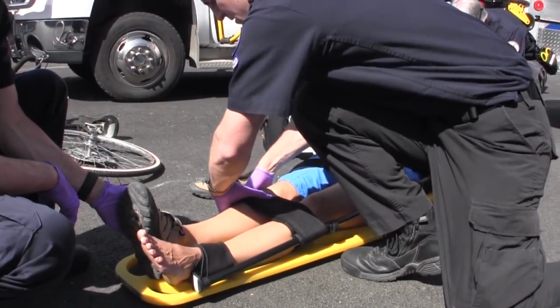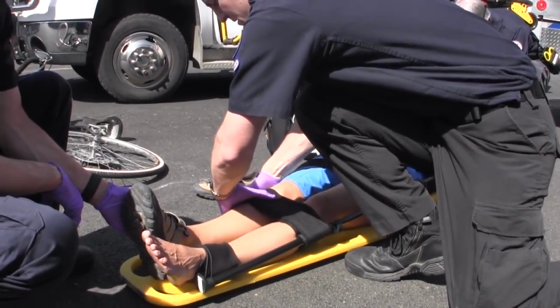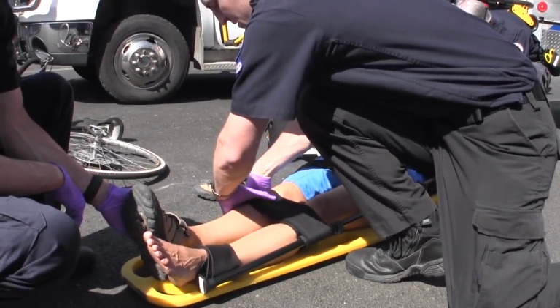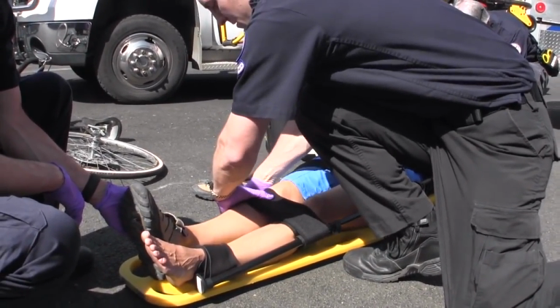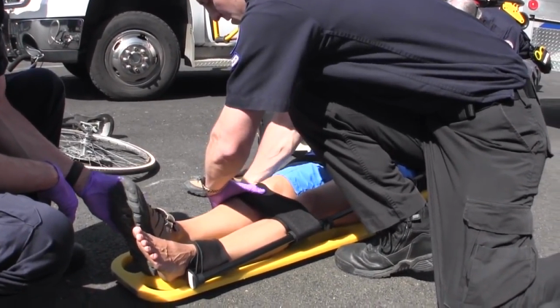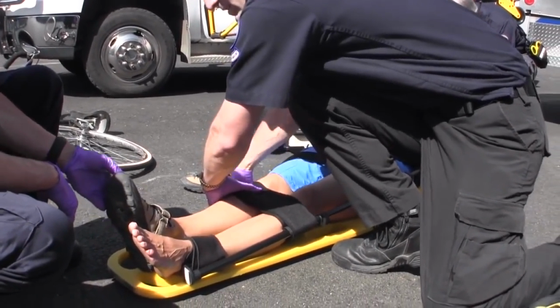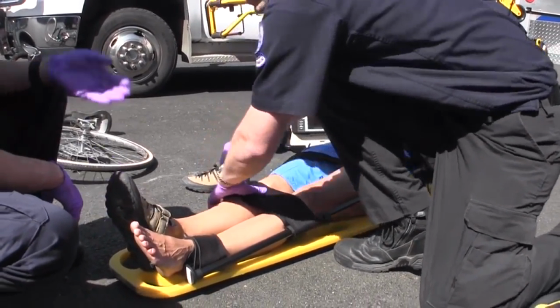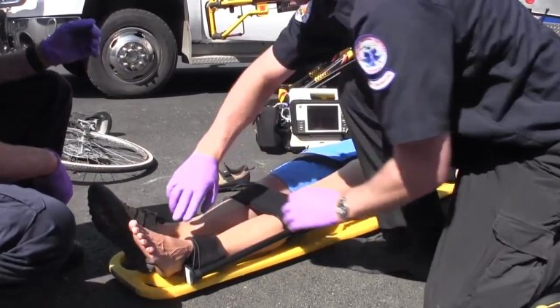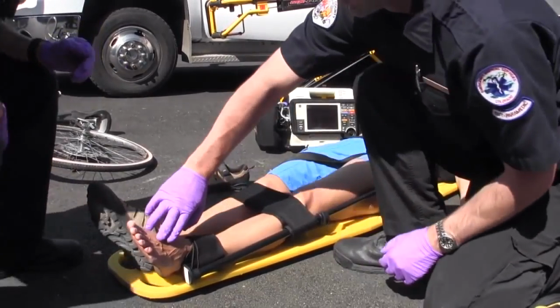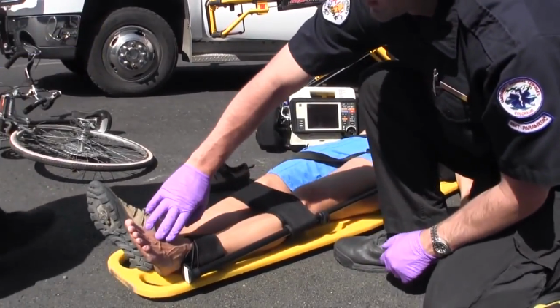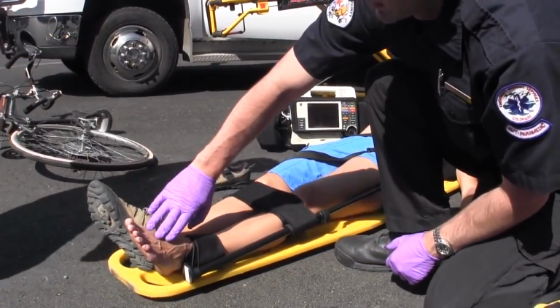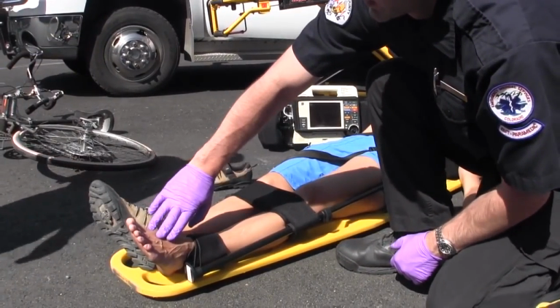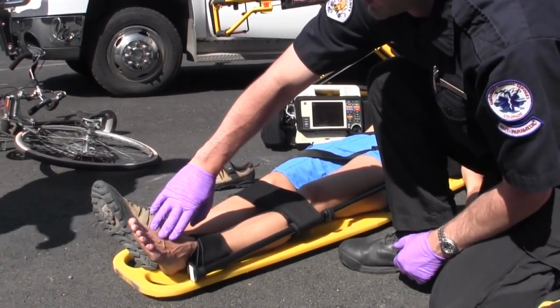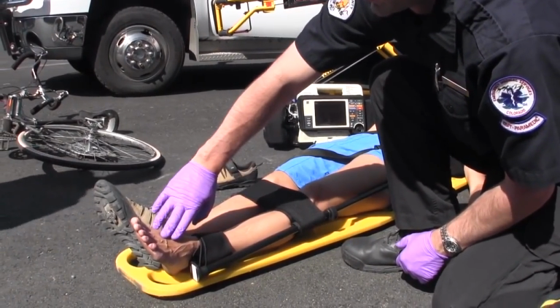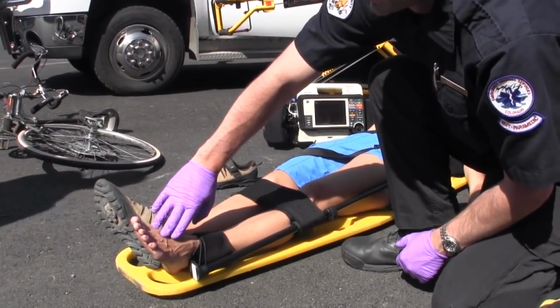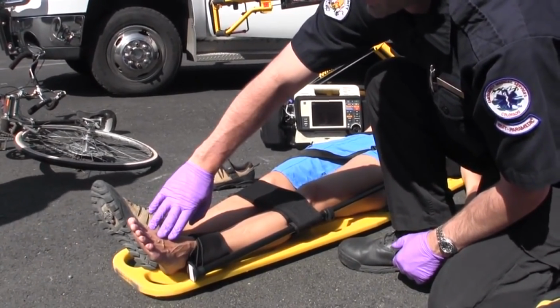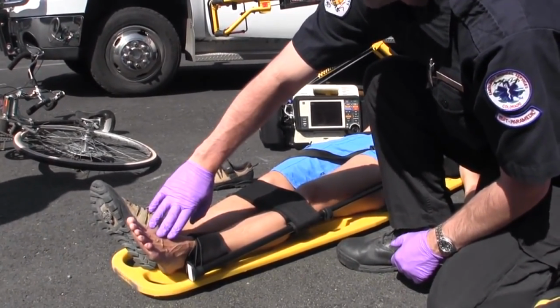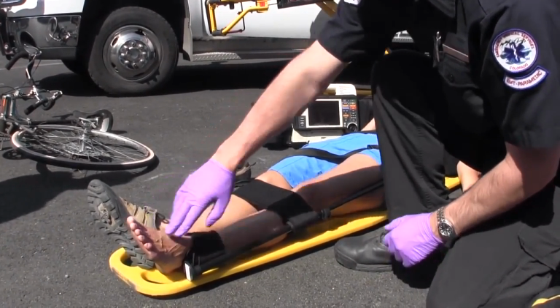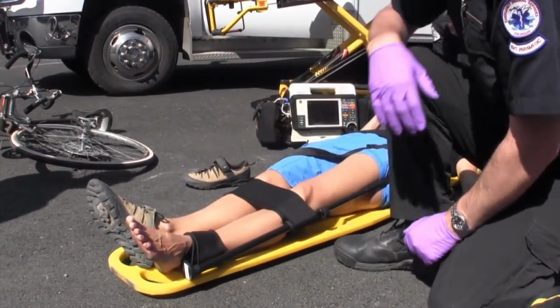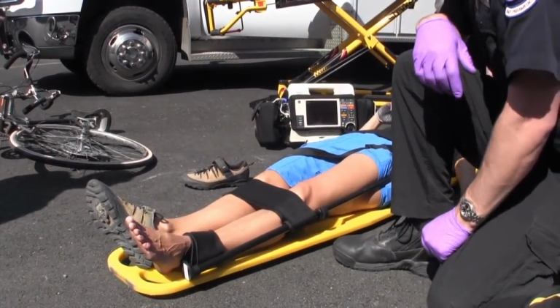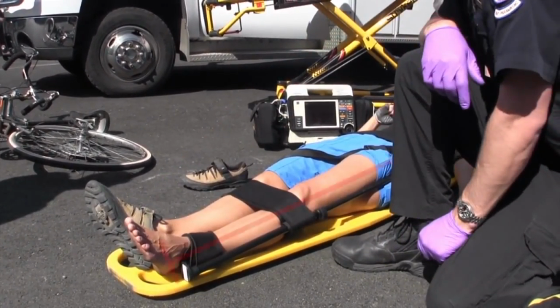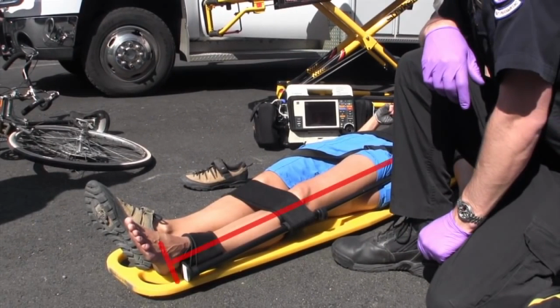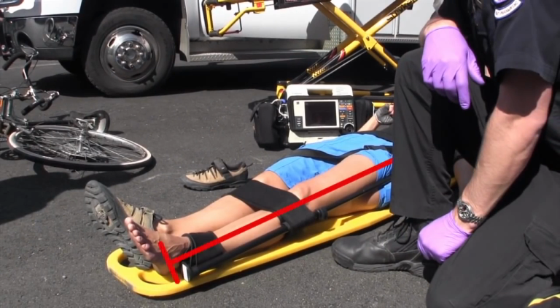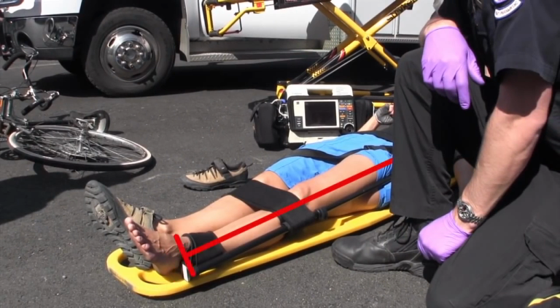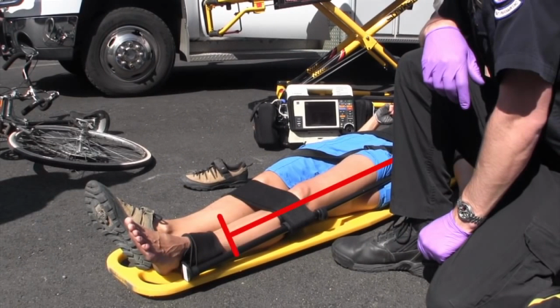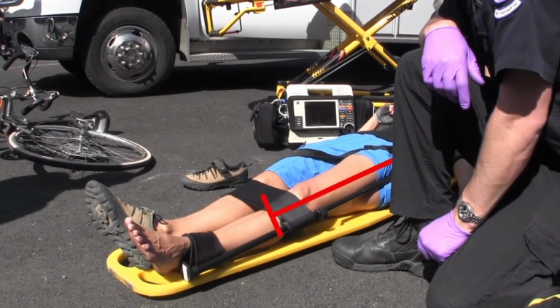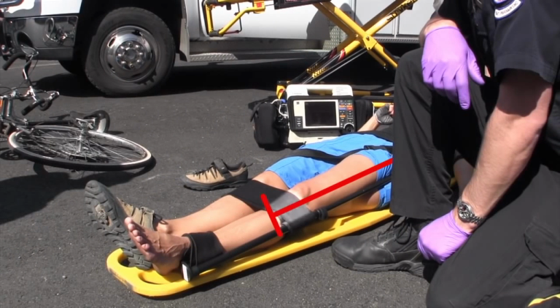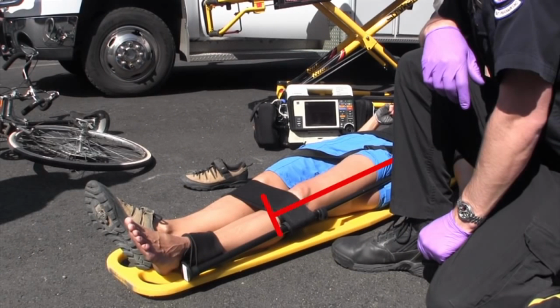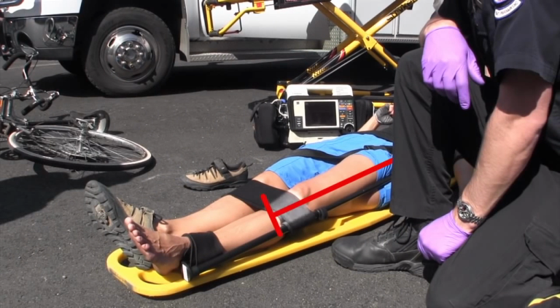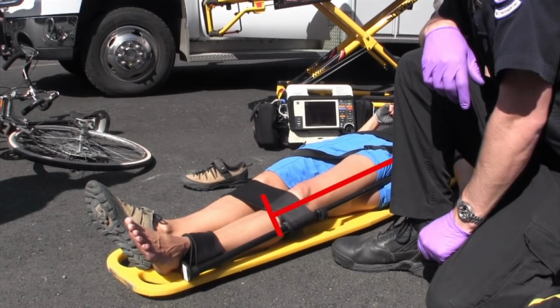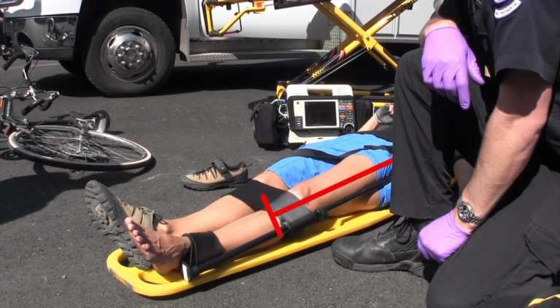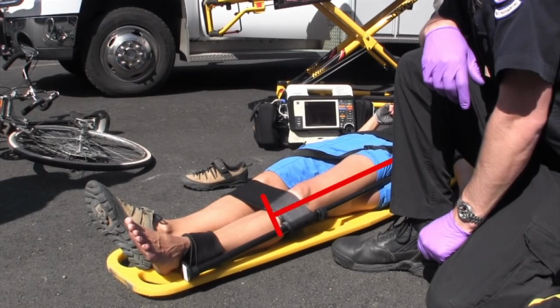The patient is now packaged for transport. Note that in the event of a concurrent ankle injury or even a foot amputation, the ankle strap can be applied proximal to the calf and femoral traction can still be accomplished.